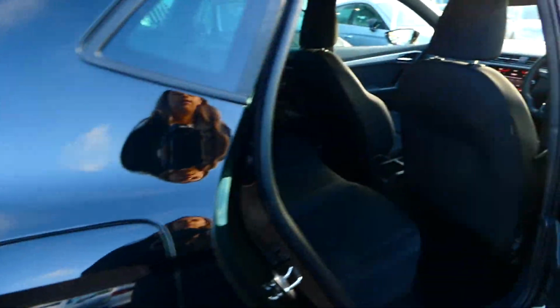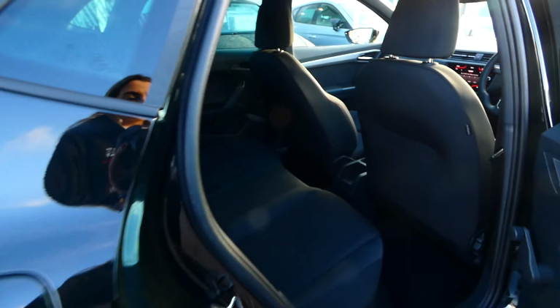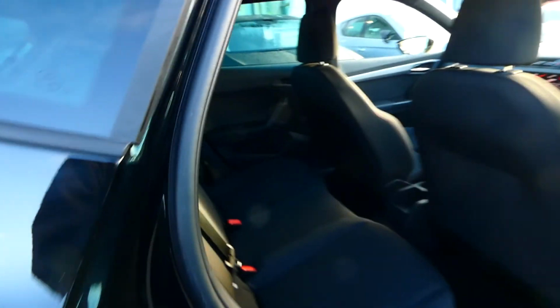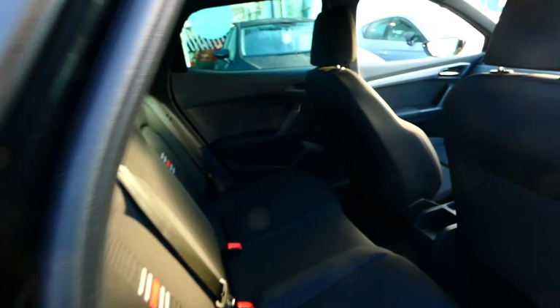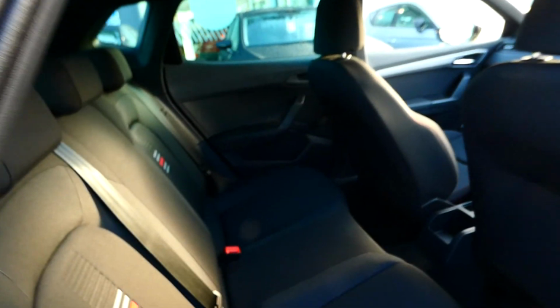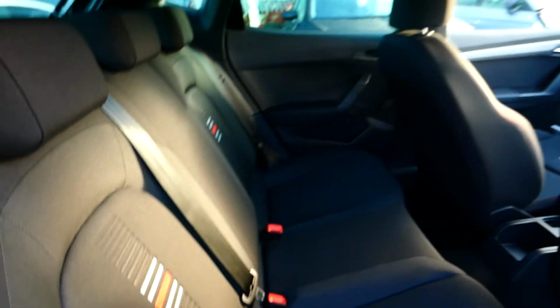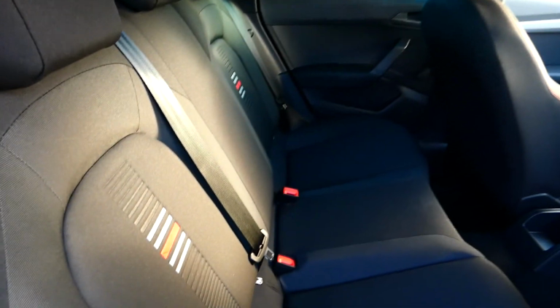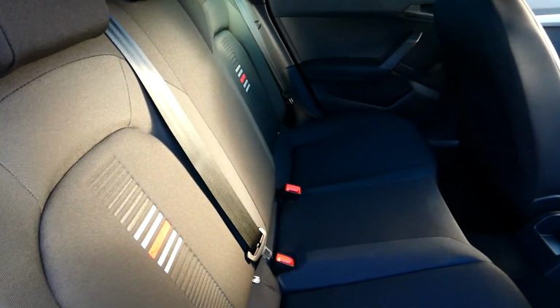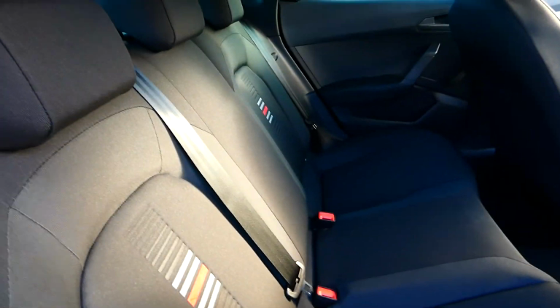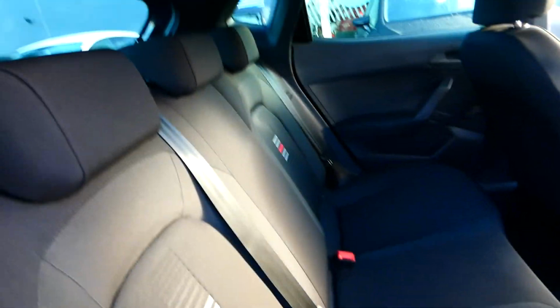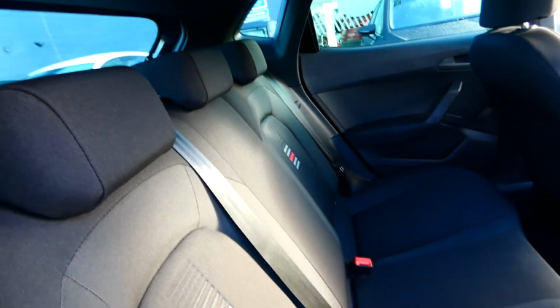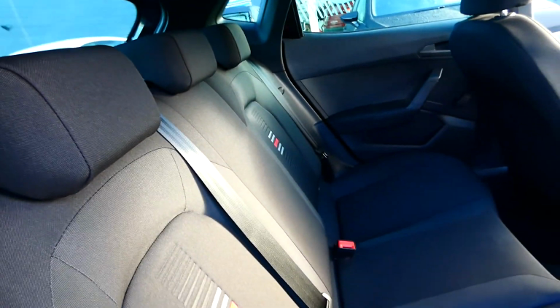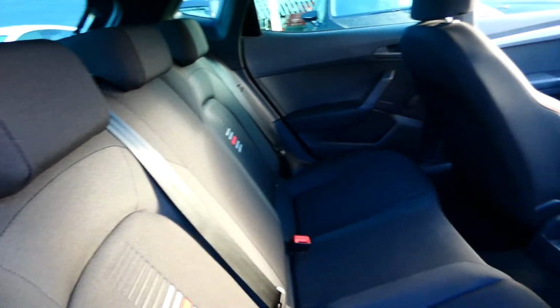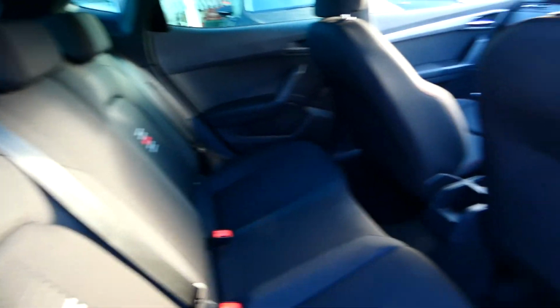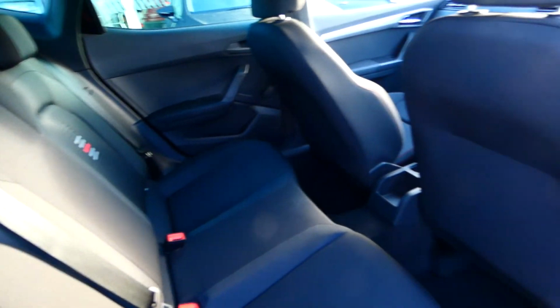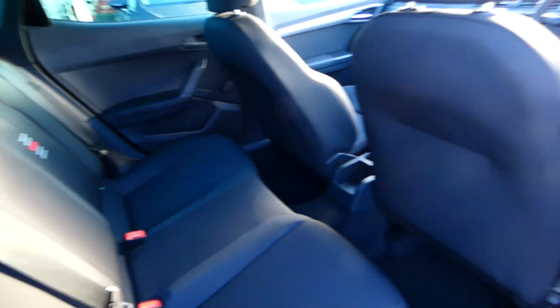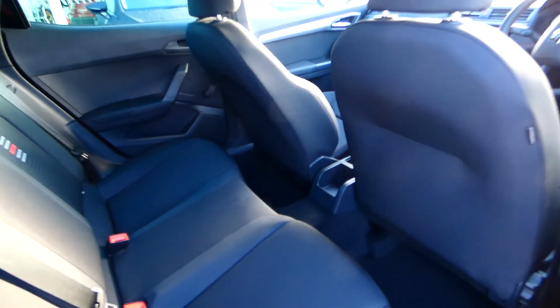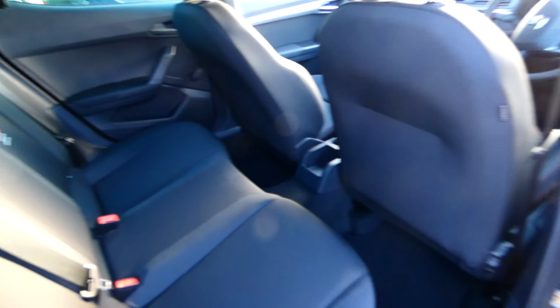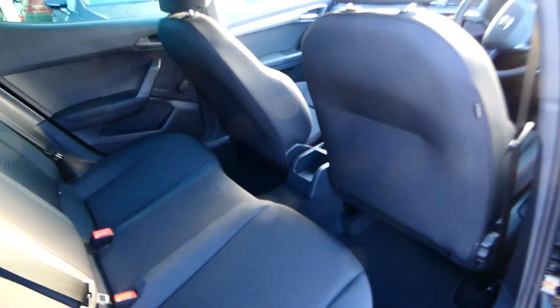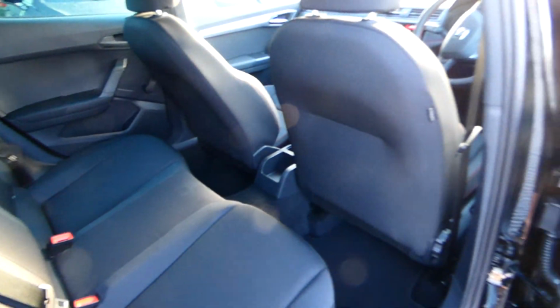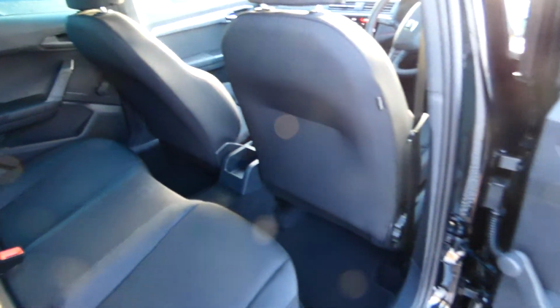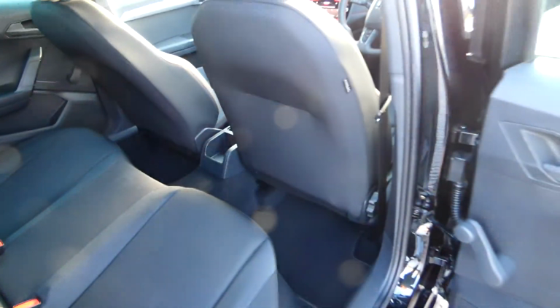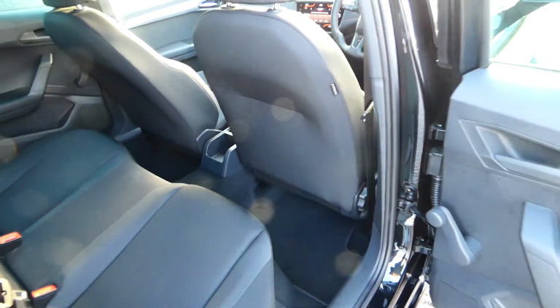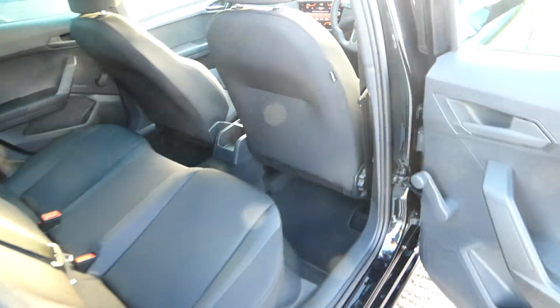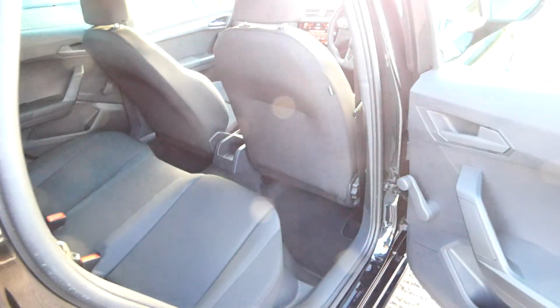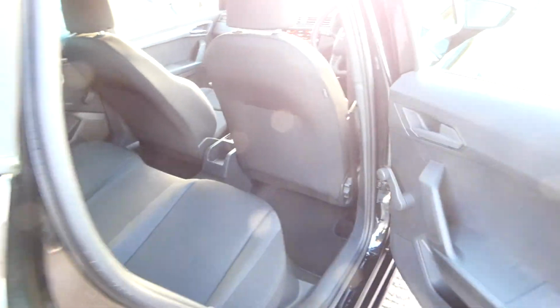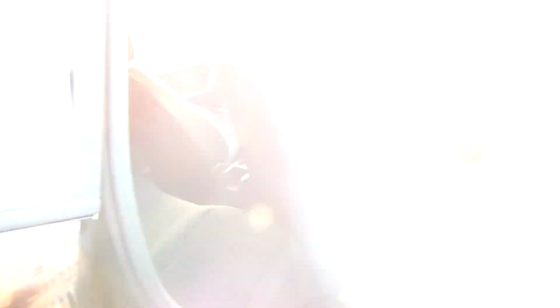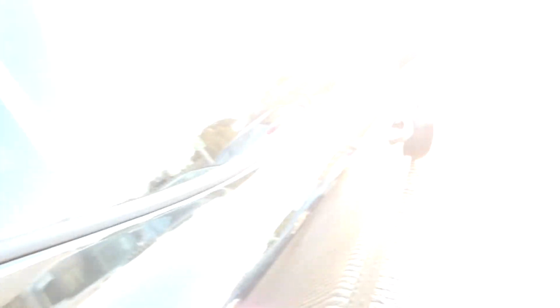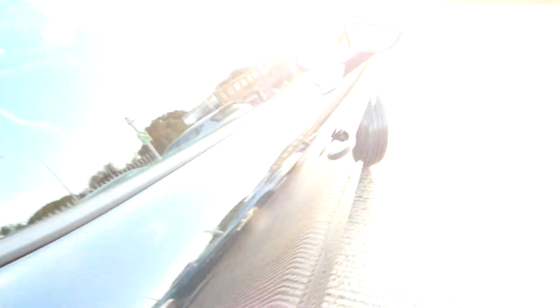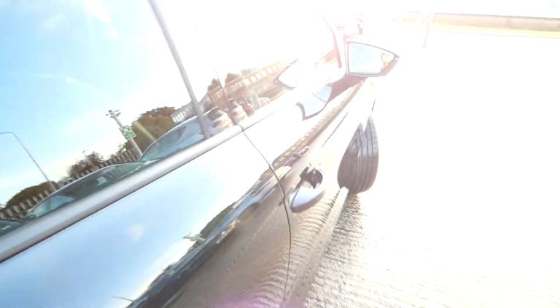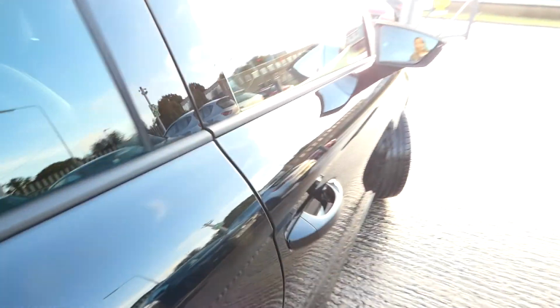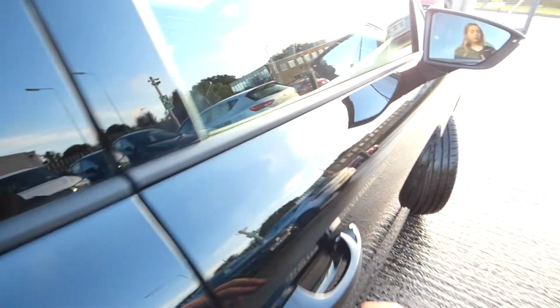In the back of the vehicle we've got the FR stripes and detailing on the outer two seats, black cloth upholstery, and a good amount of leg room for rear seat passengers.